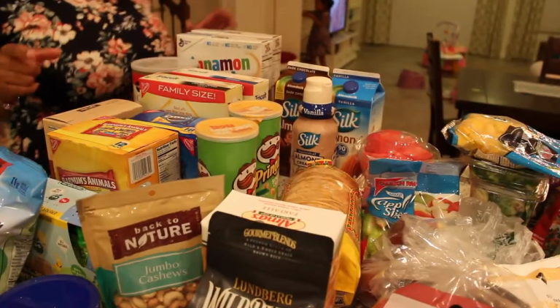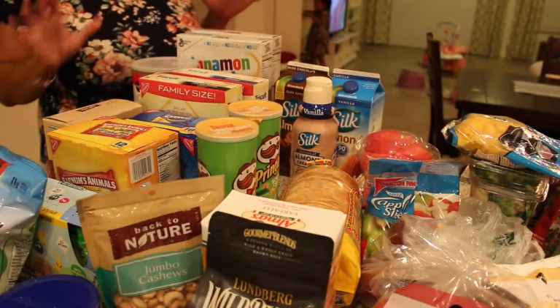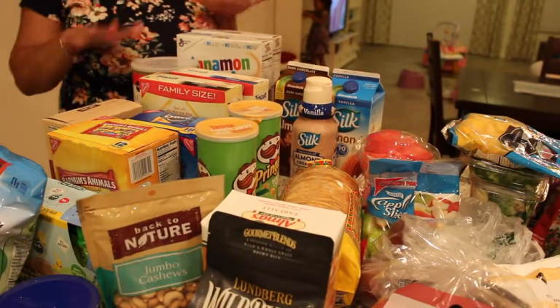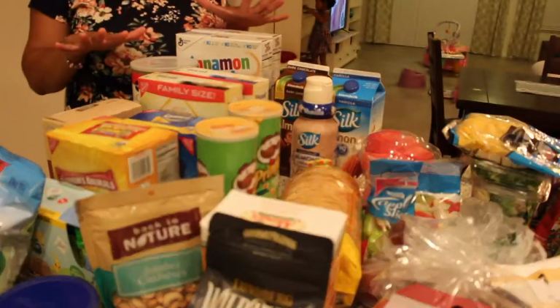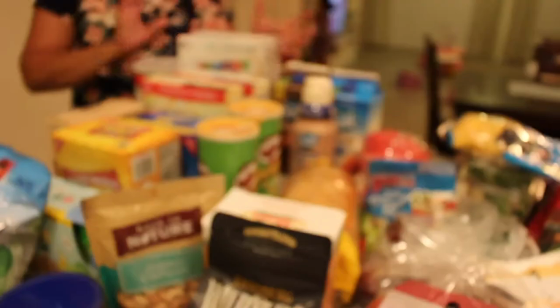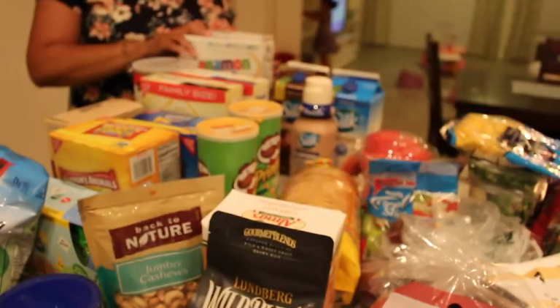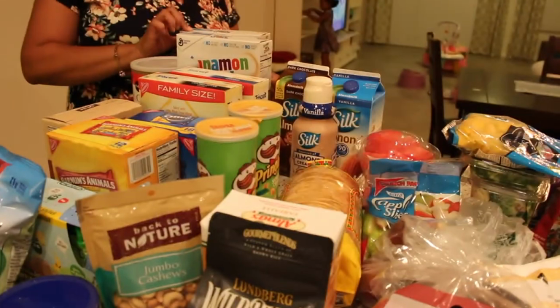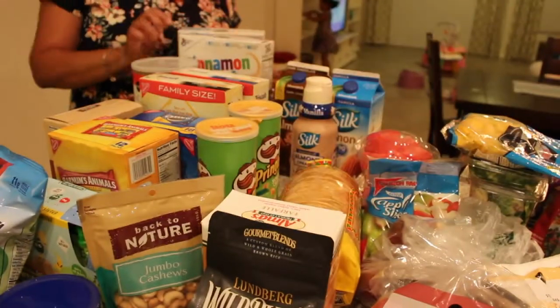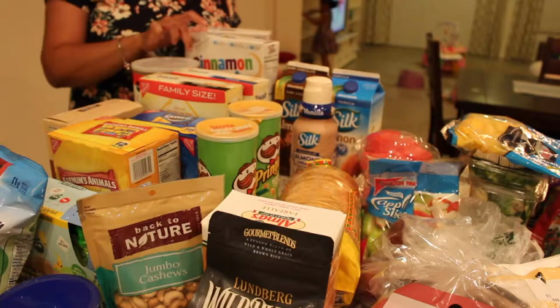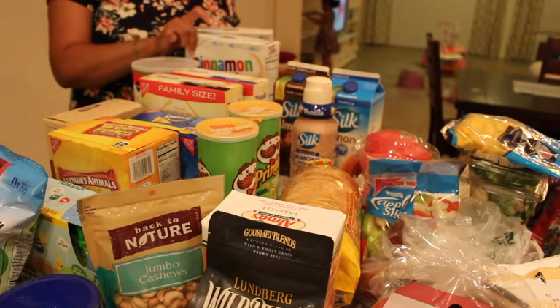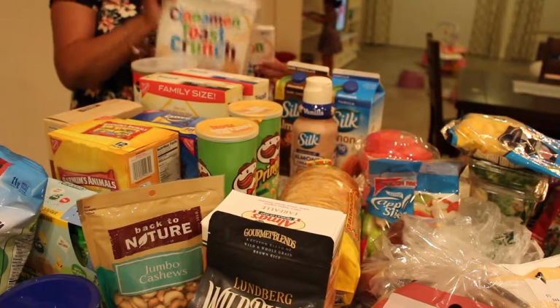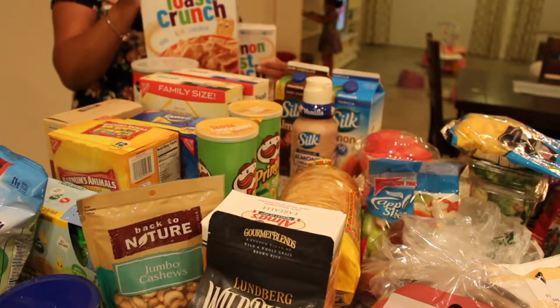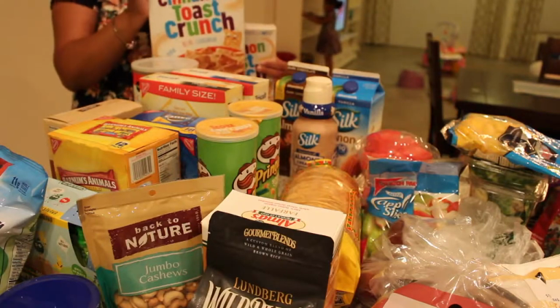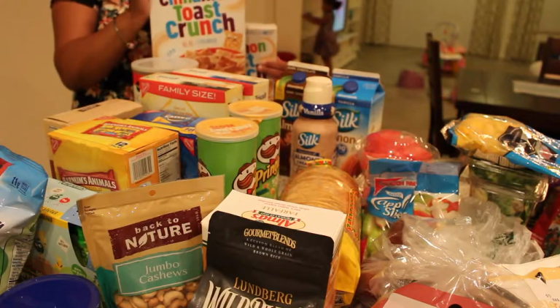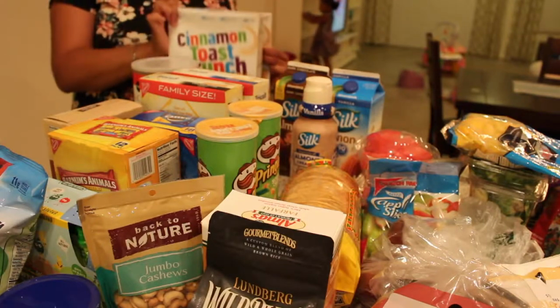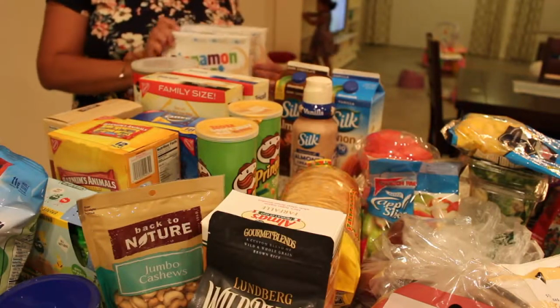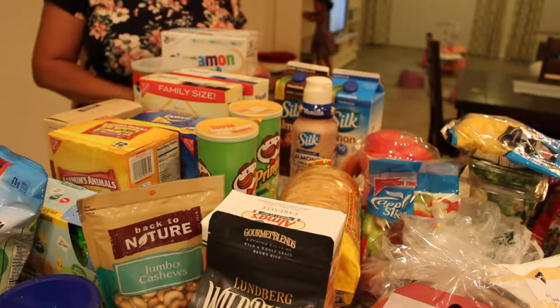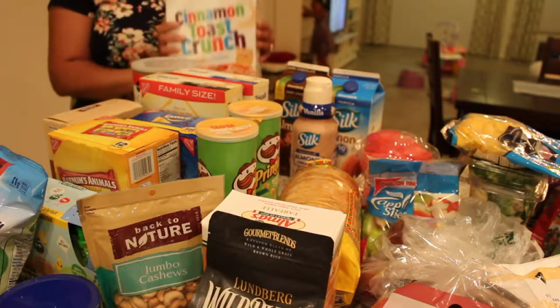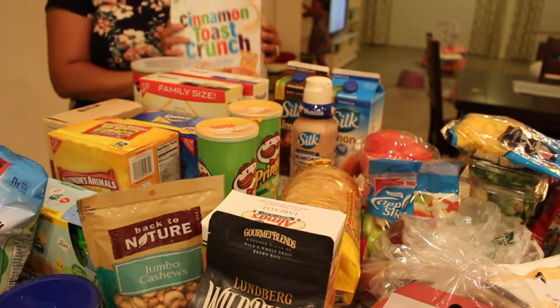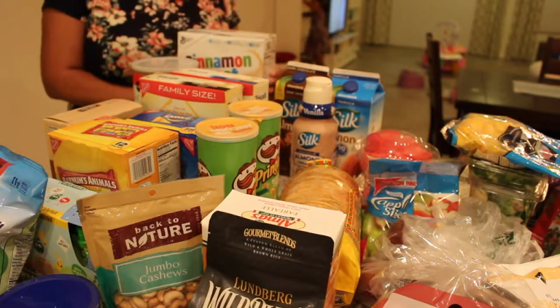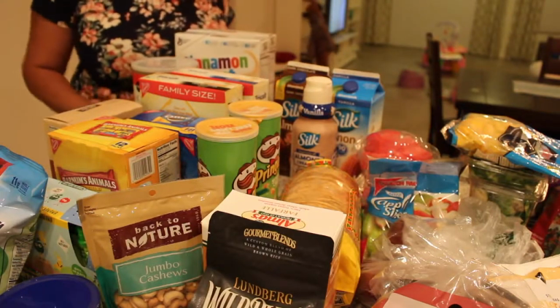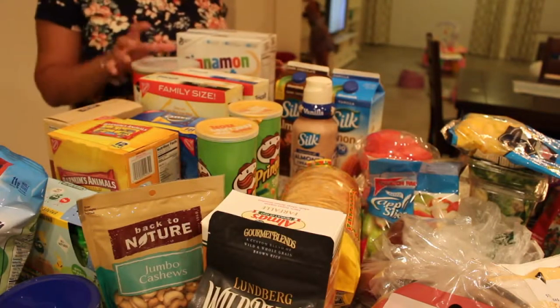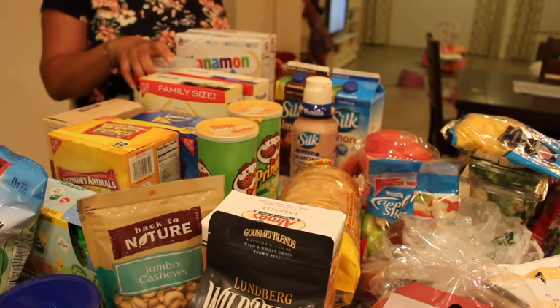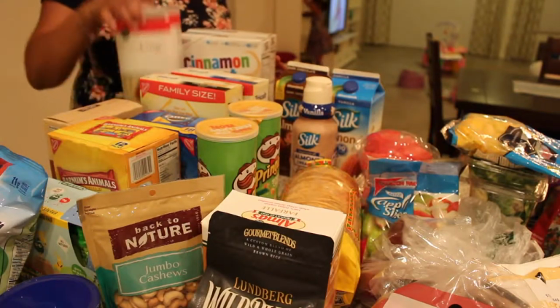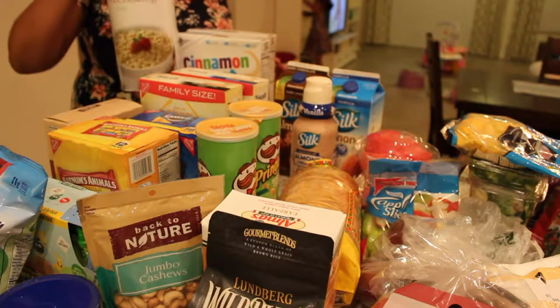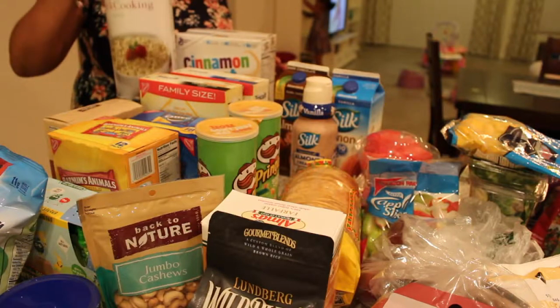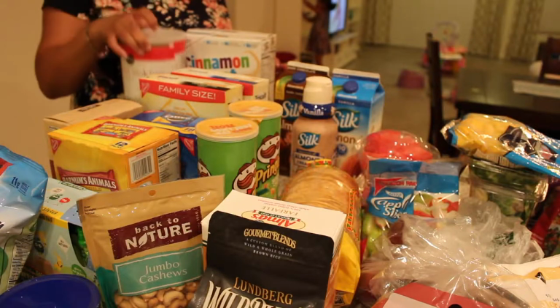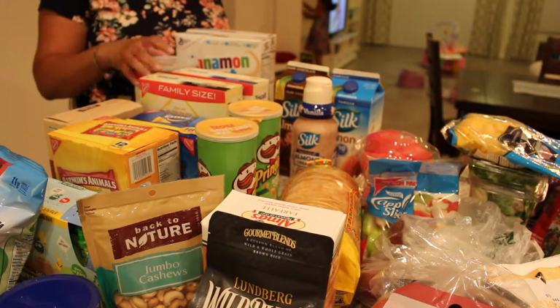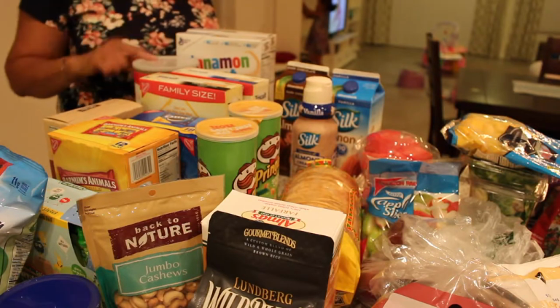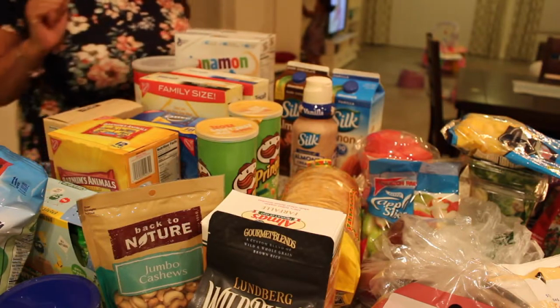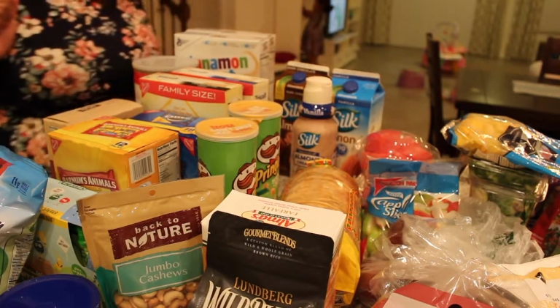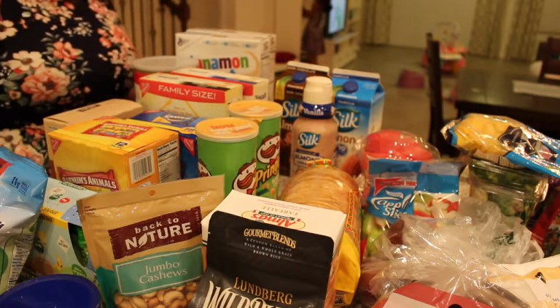Let's start with some breakfast foods that we got. We got some cereal — some Cinnamon Toast Crunch. That was on BOGO, so I'm going to get one free for that. And then some quick oats because we have oatmeal for a fast breakfast.